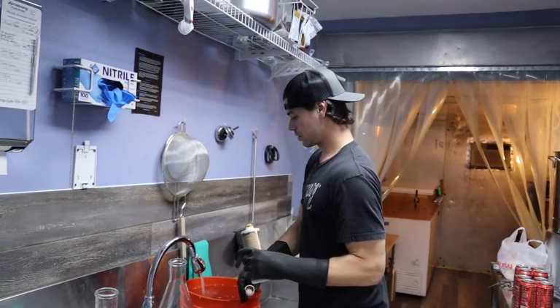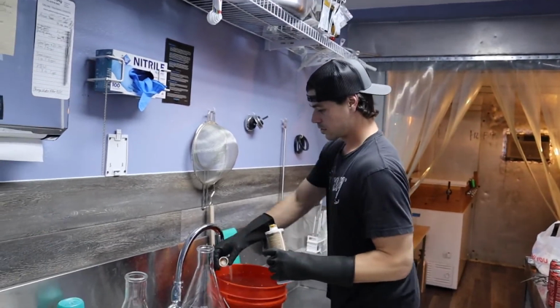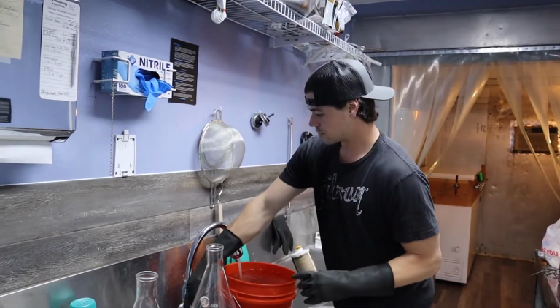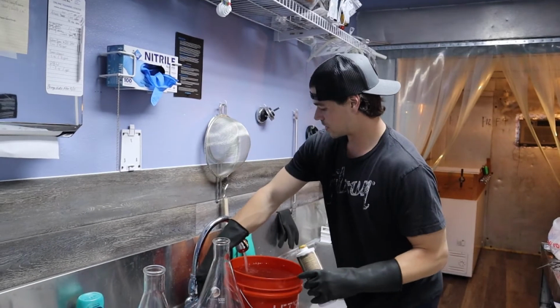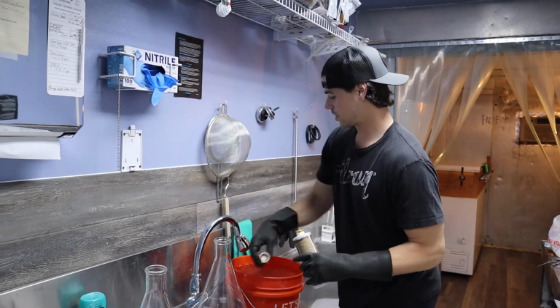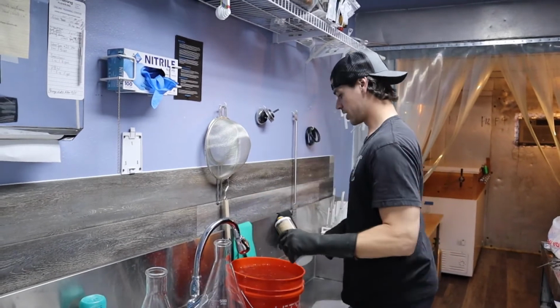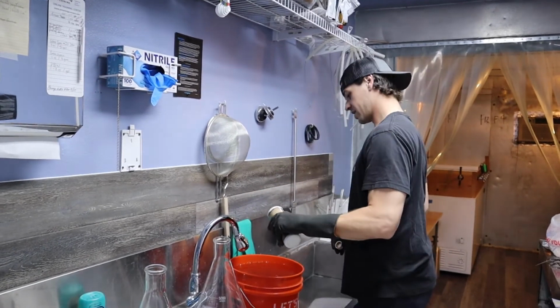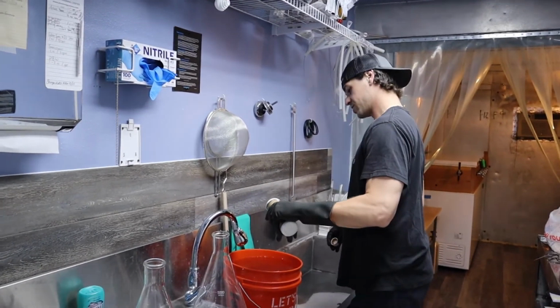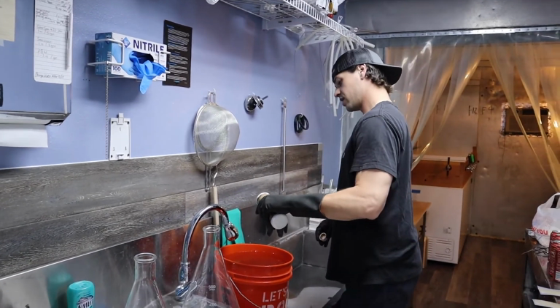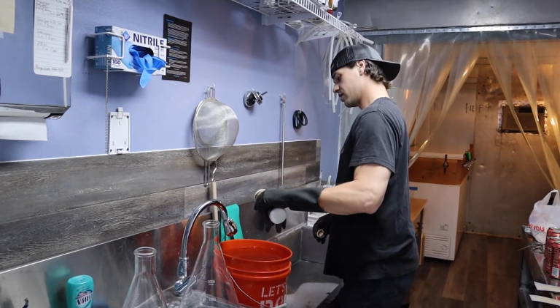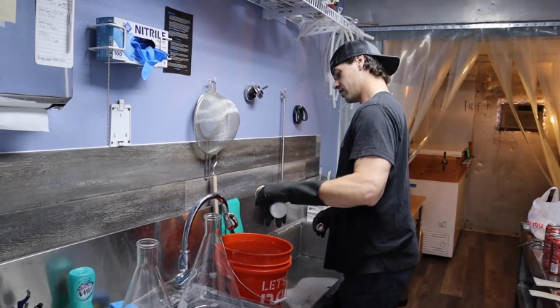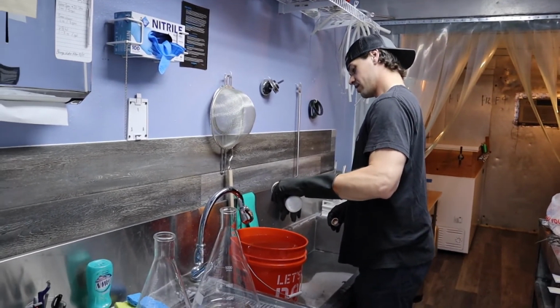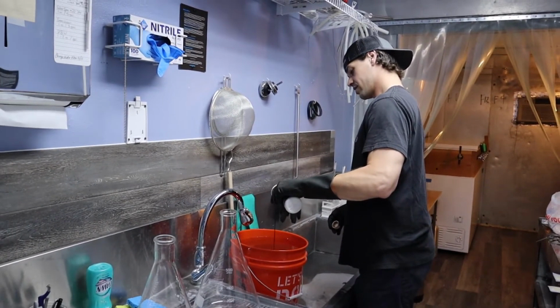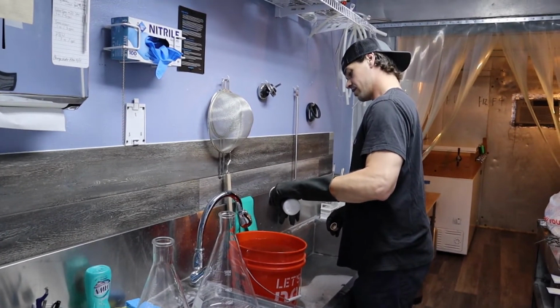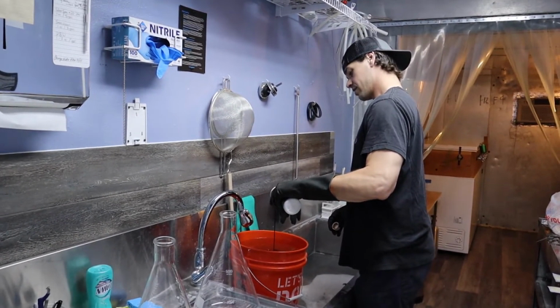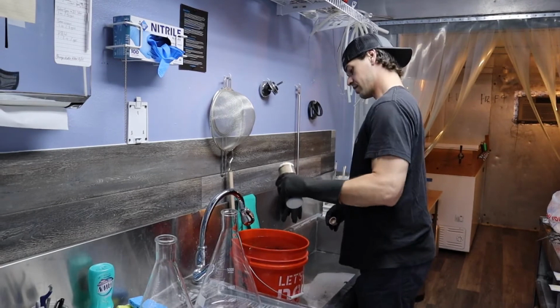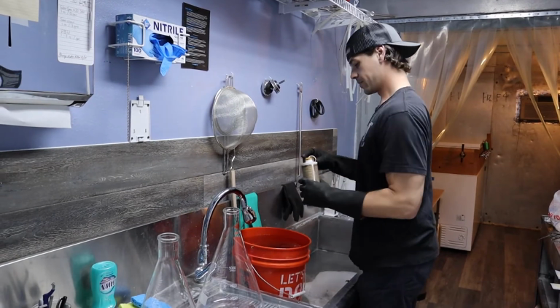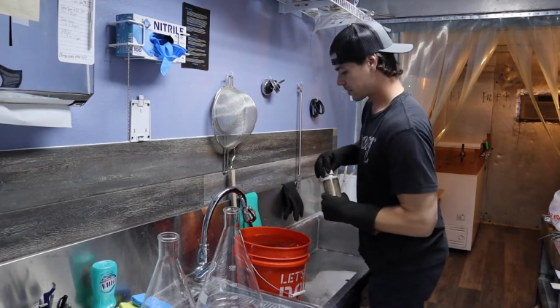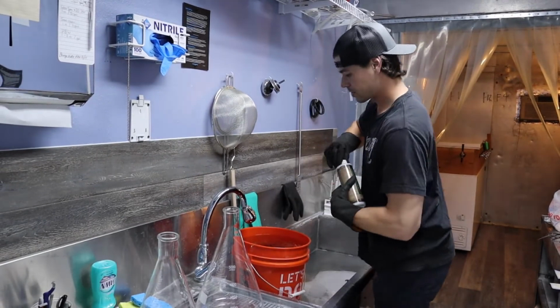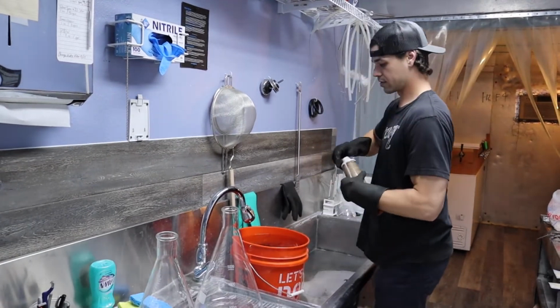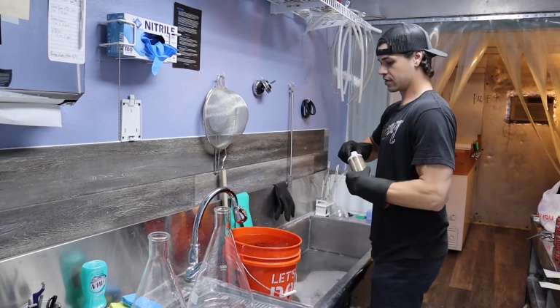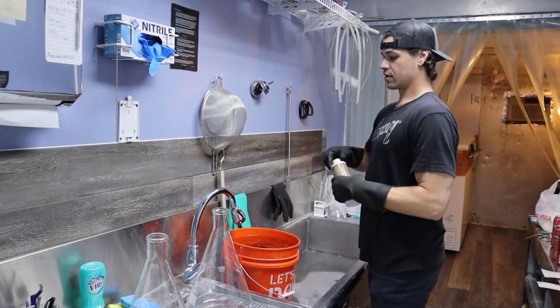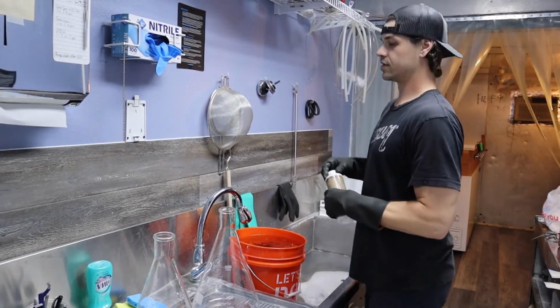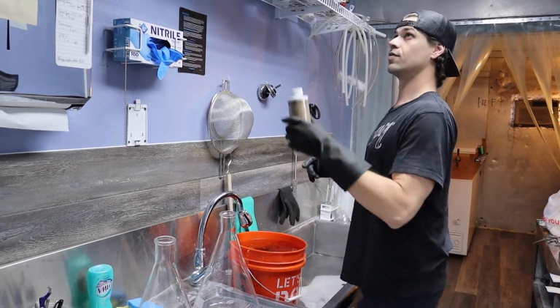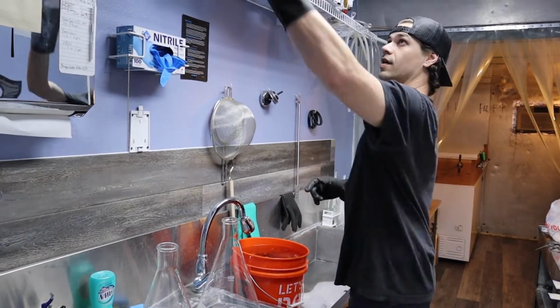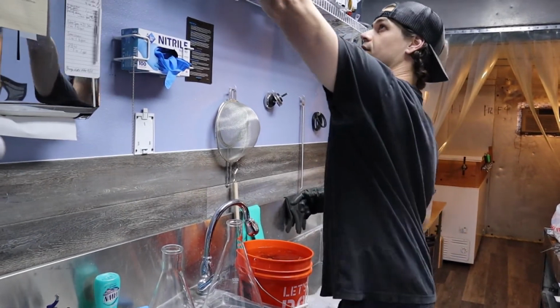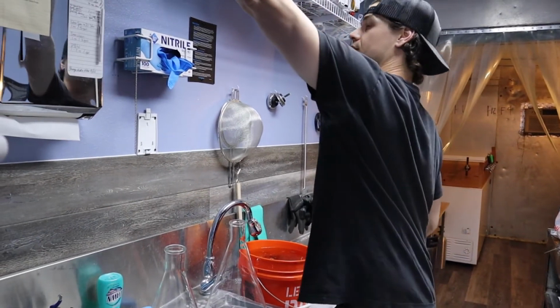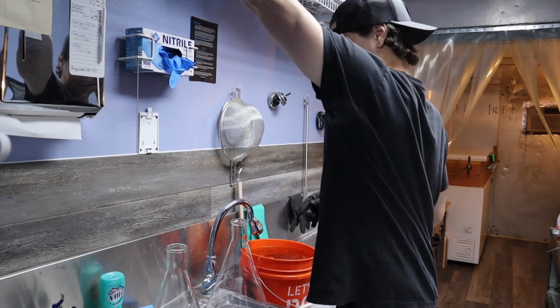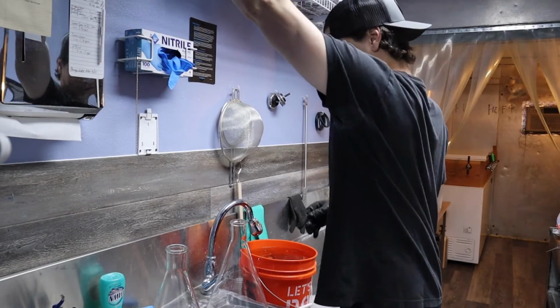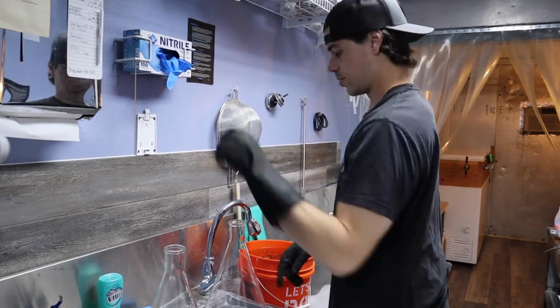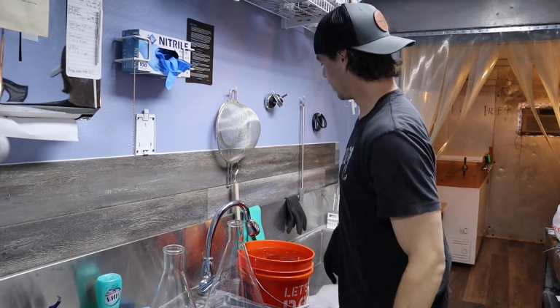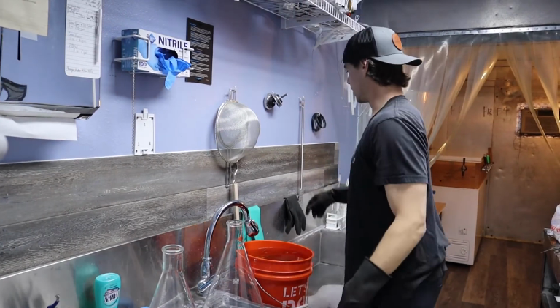Now we're just getting our bucket of sanitizer ready. This is for cleaning up our beakers here.